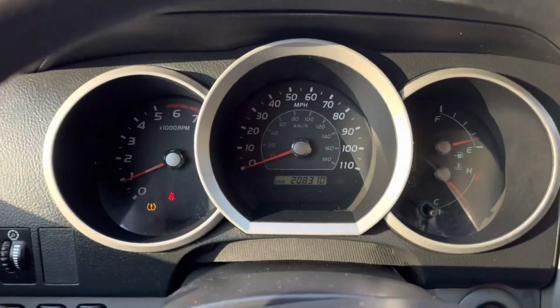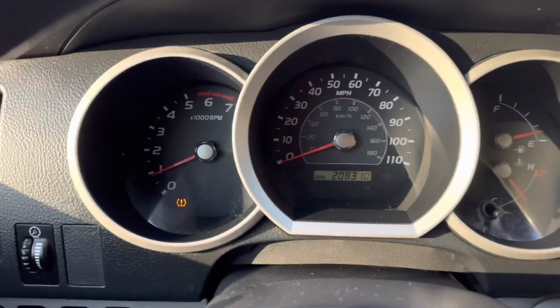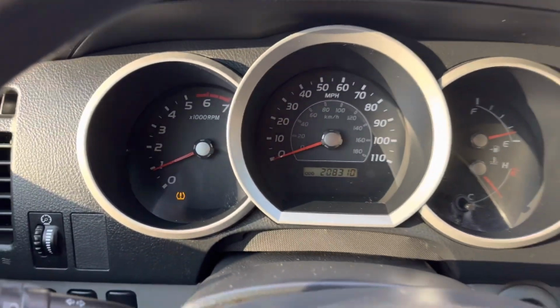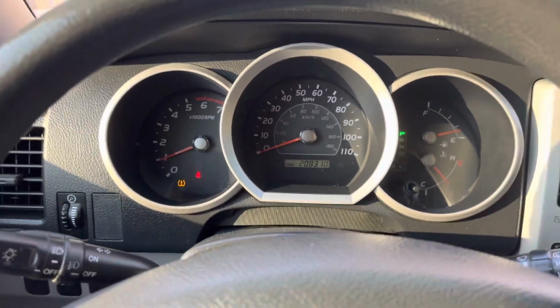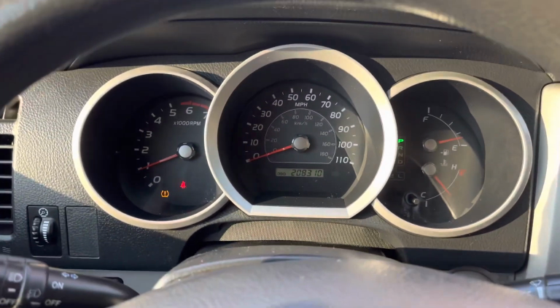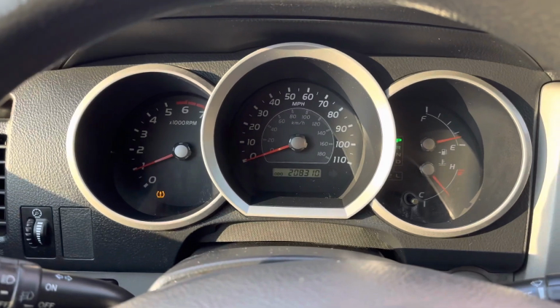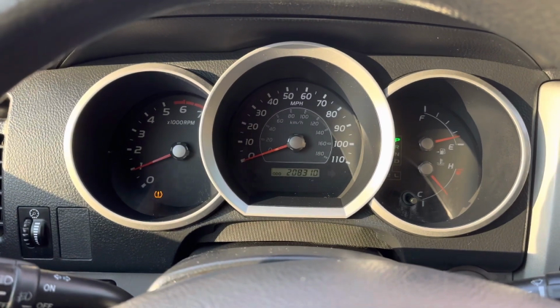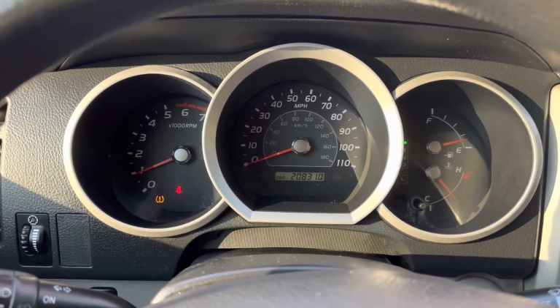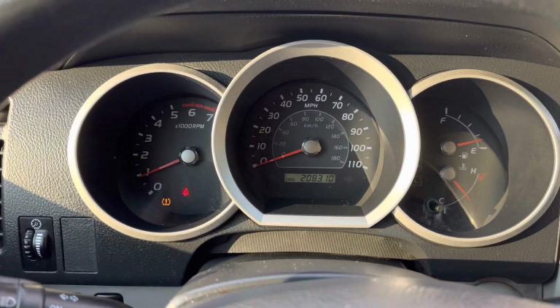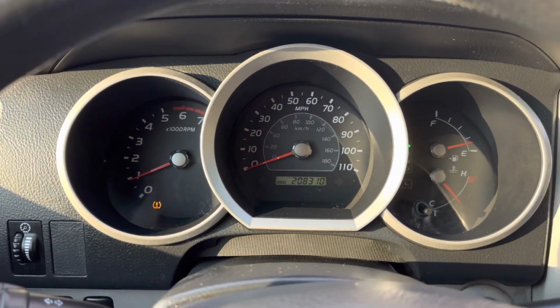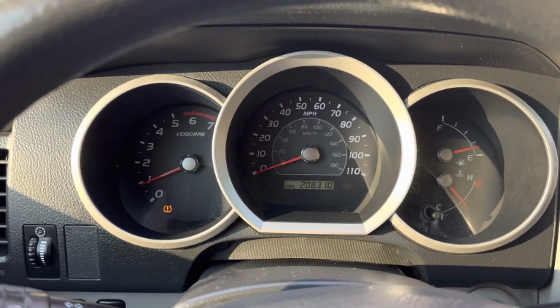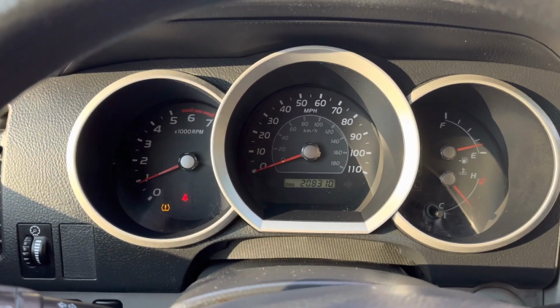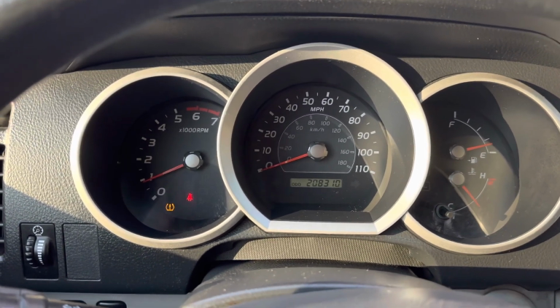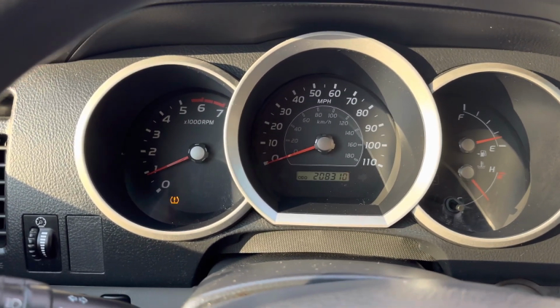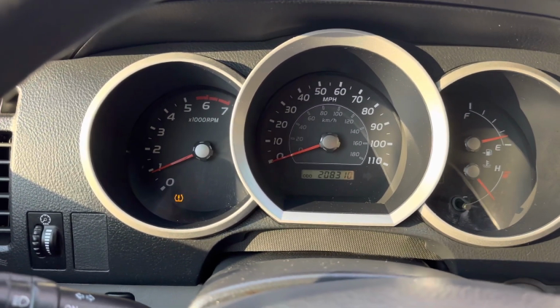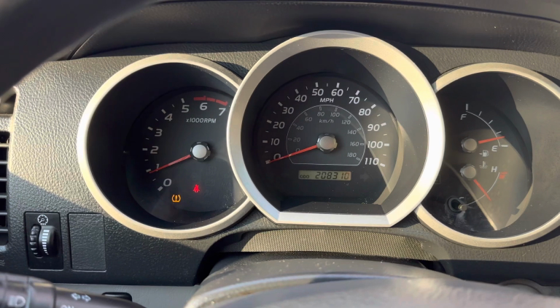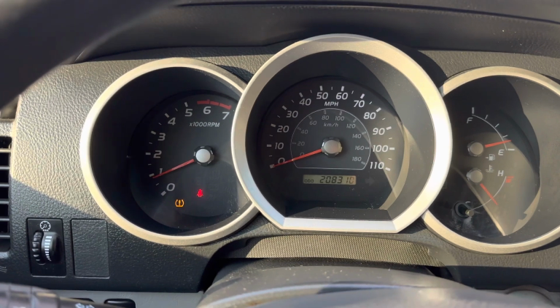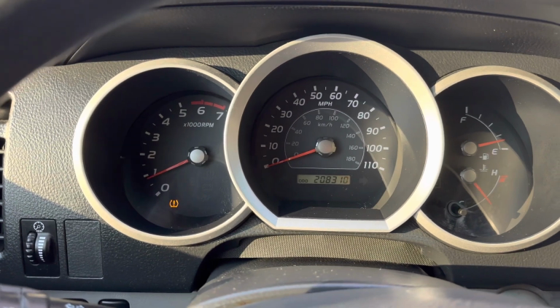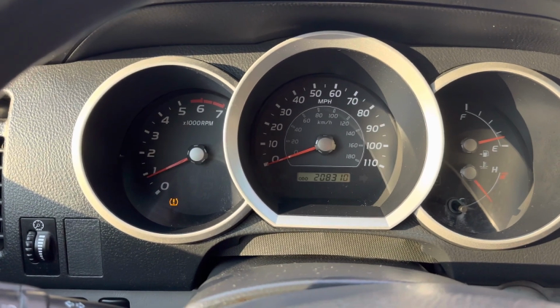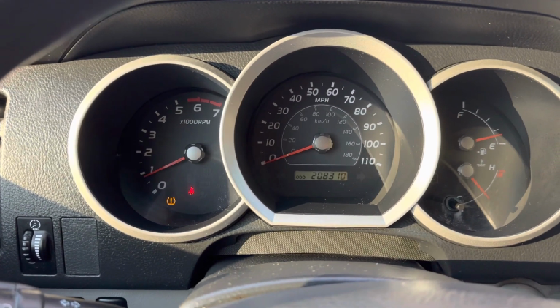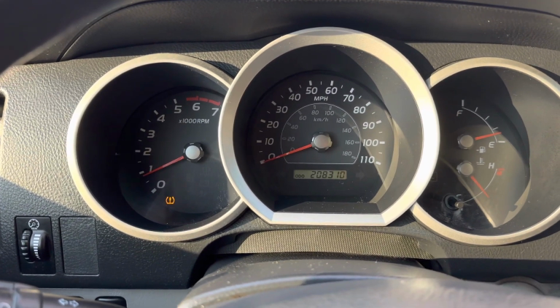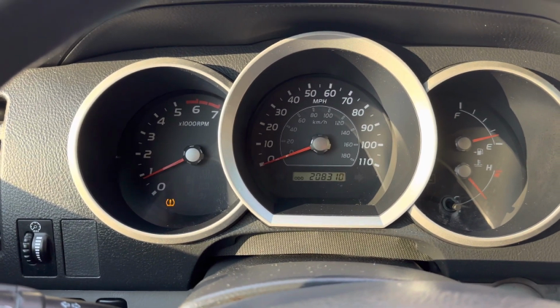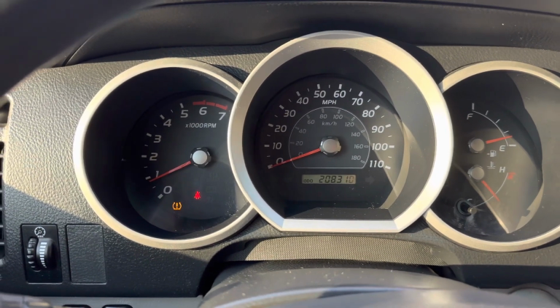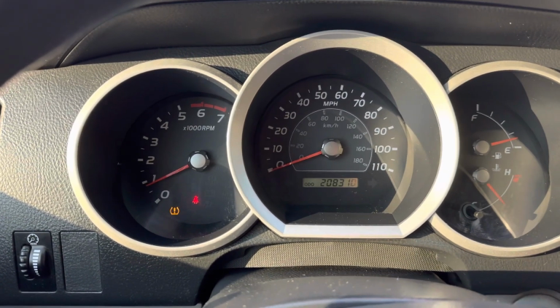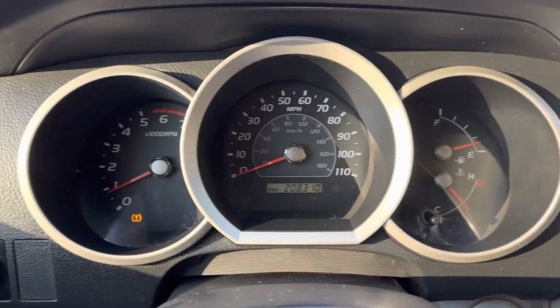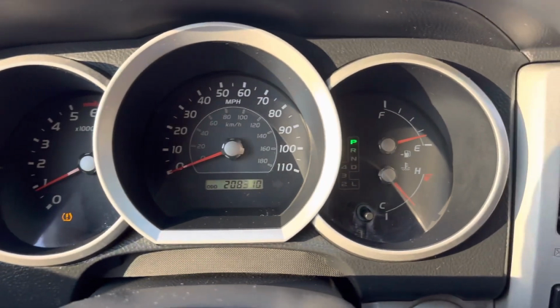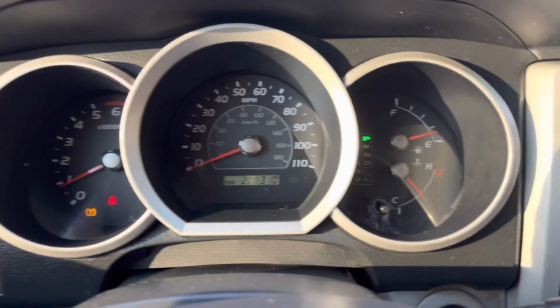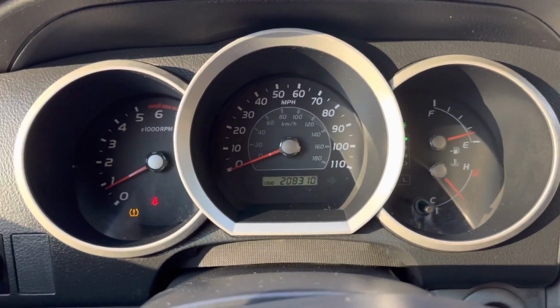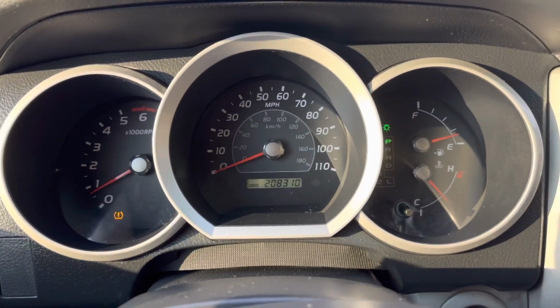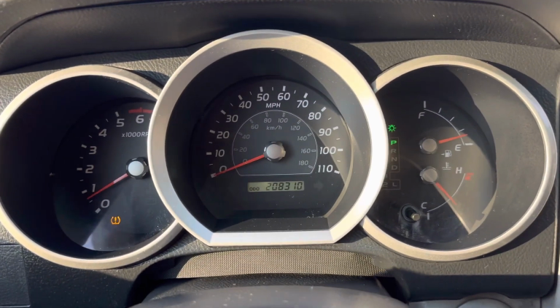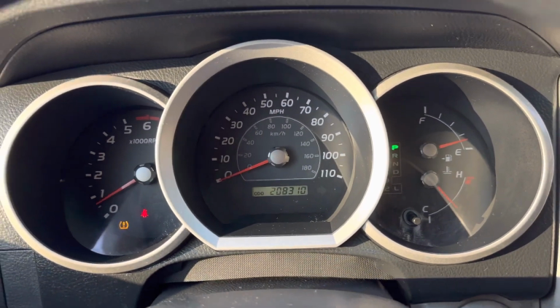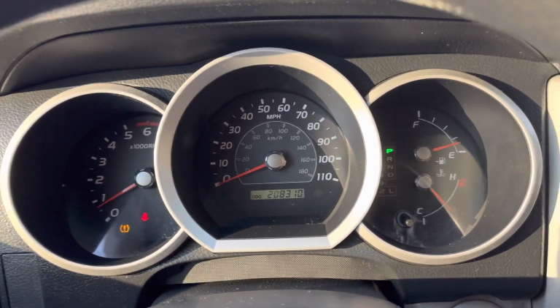The only light on the dash is the tire light. I'll double check it tomorrow — I'm sure it's either a sensor or maybe the spare is low on air, so I should have that fixed tomorrow. This truck has 208,000 miles.